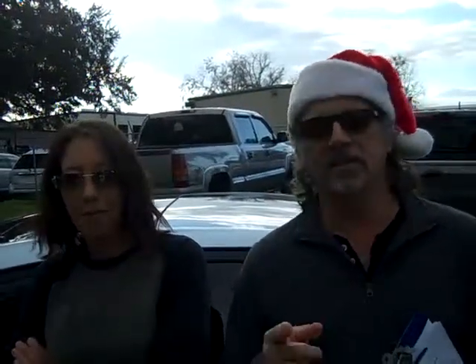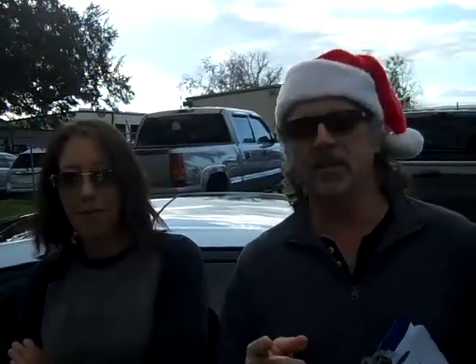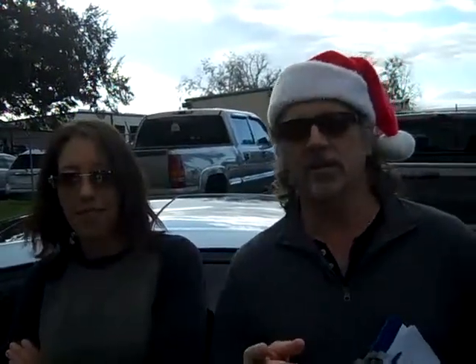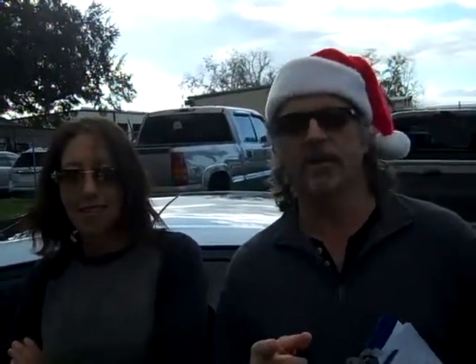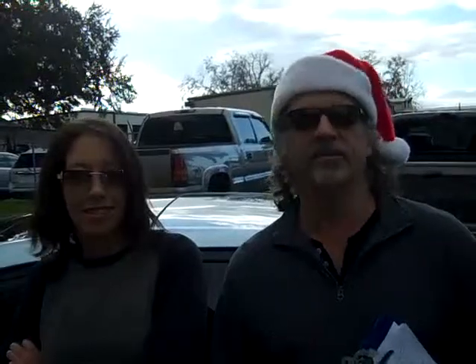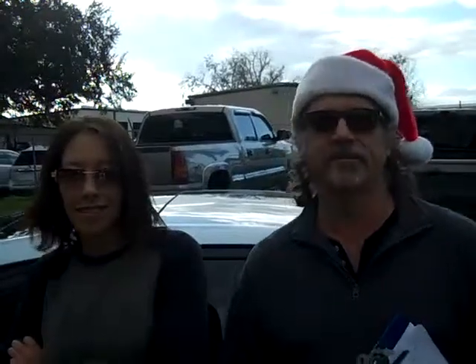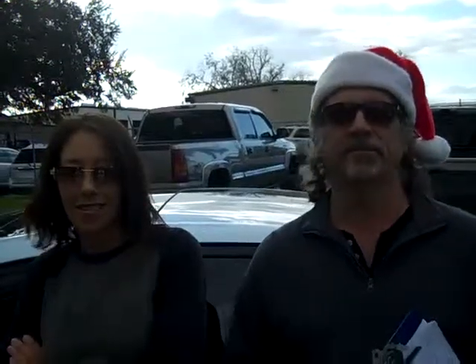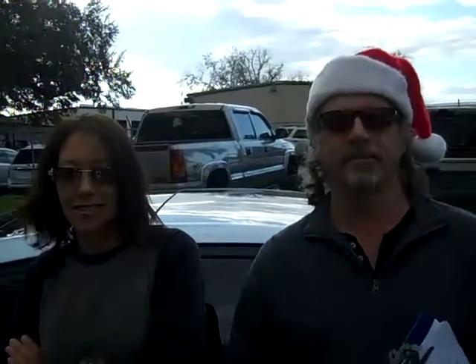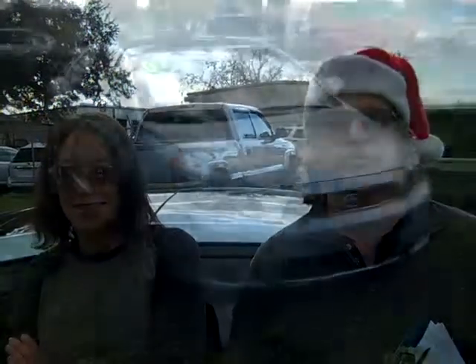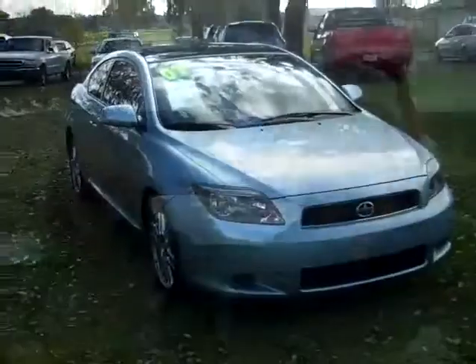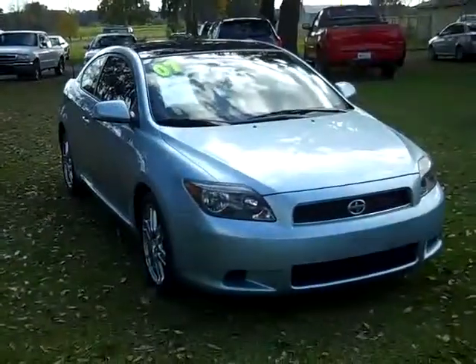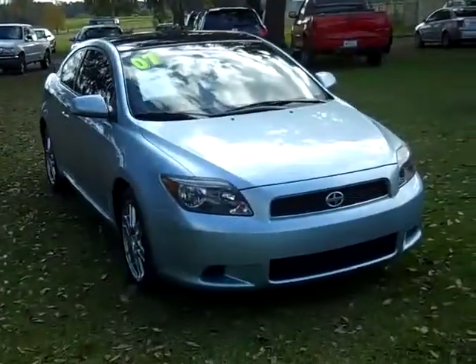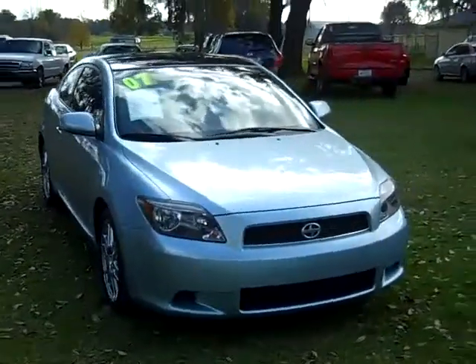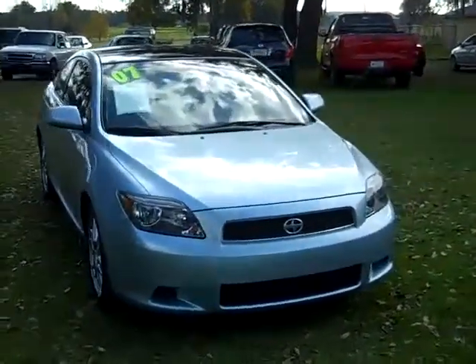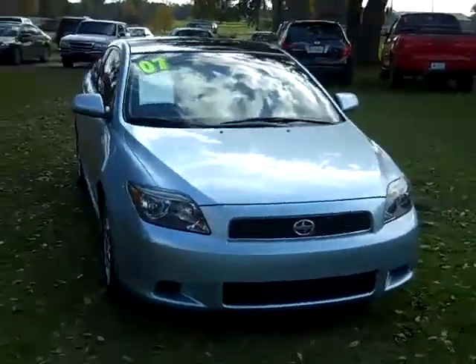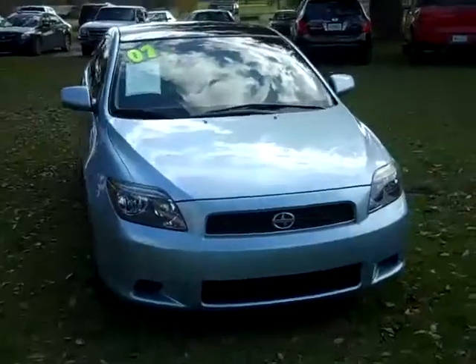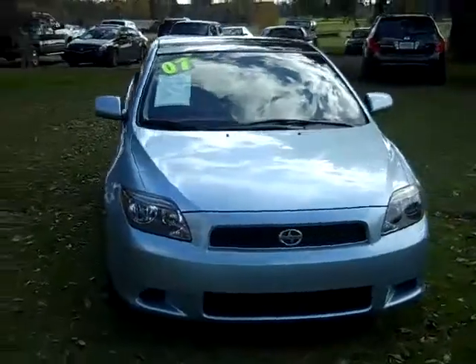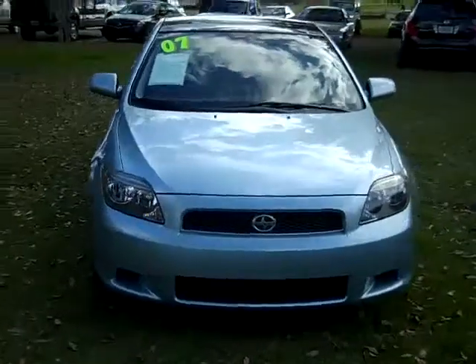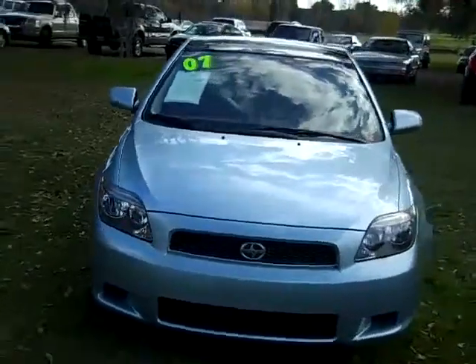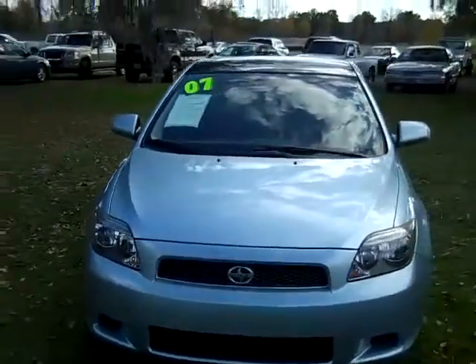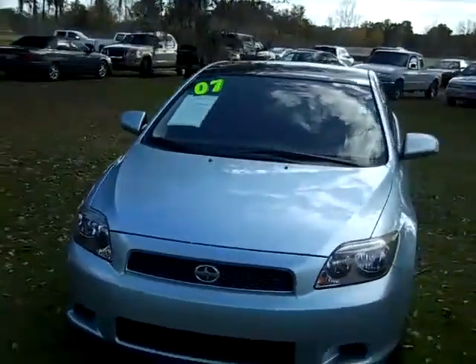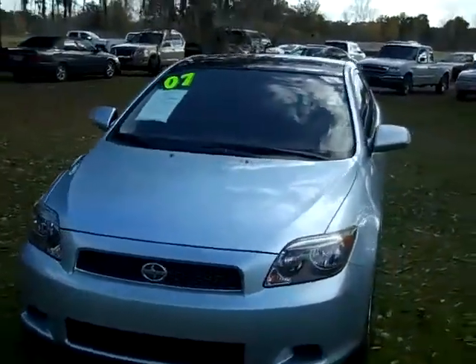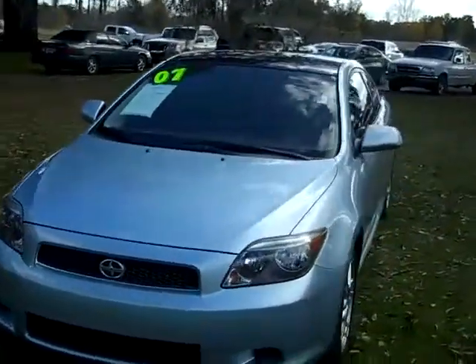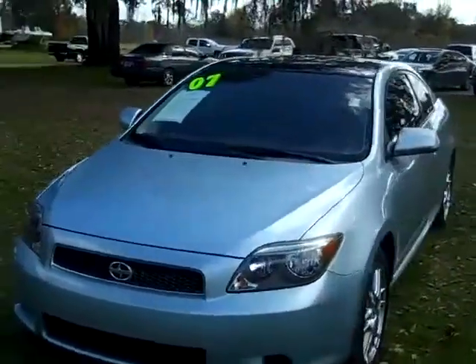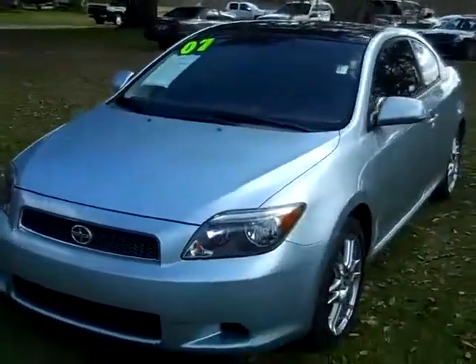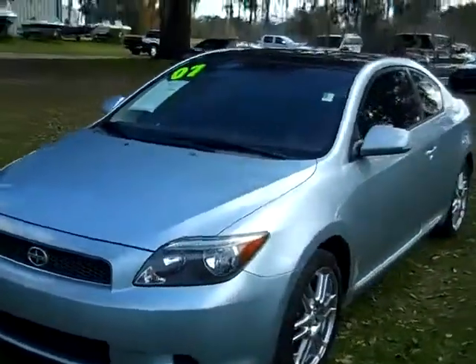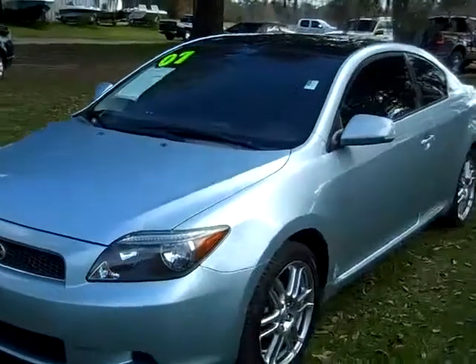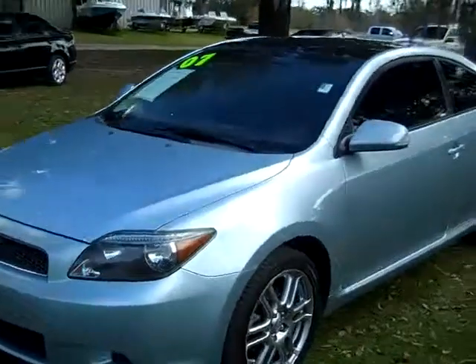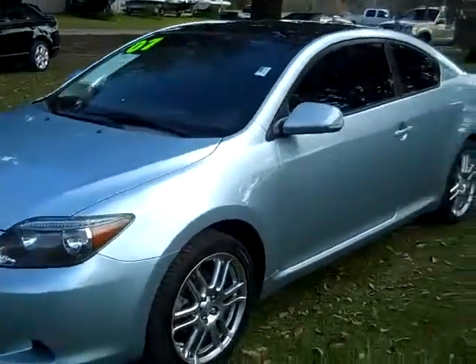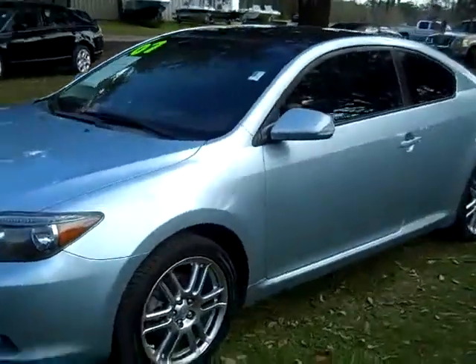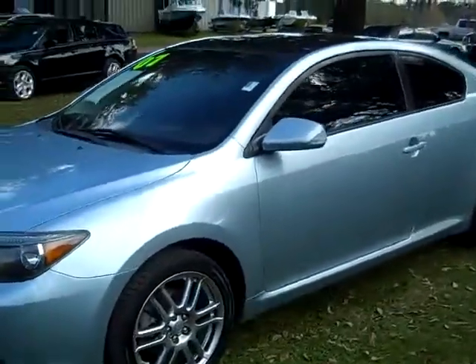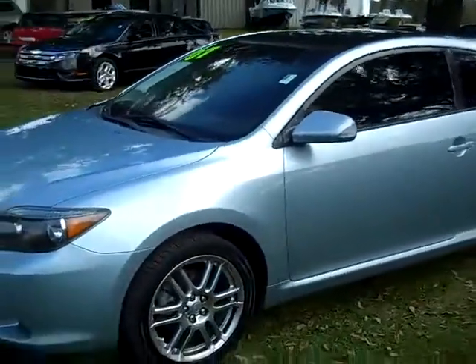Jen's going to give you a closer look right now. Hi everyone, it's Jen again with a 2007 Scion TC. I'd also like to remind you to head over to our website, SantafeFord.com. You can view our entire inventory online 24/7.